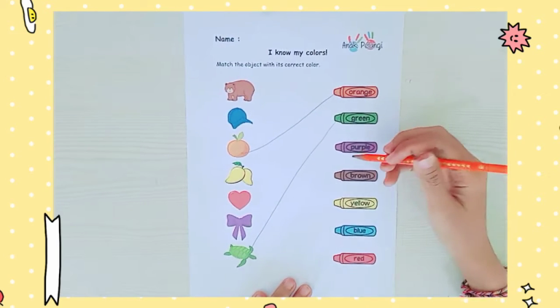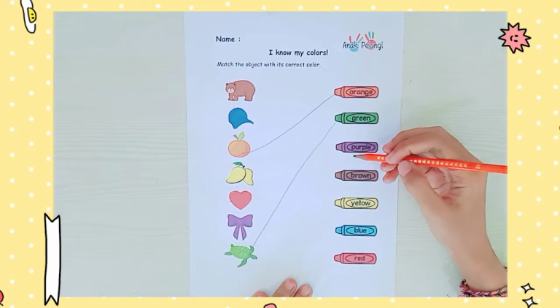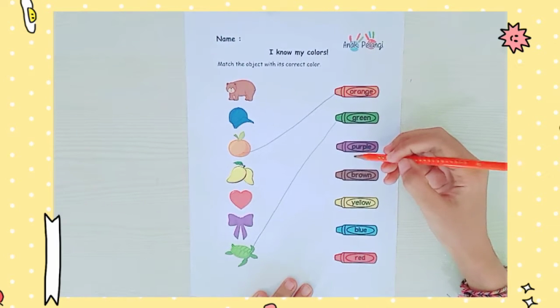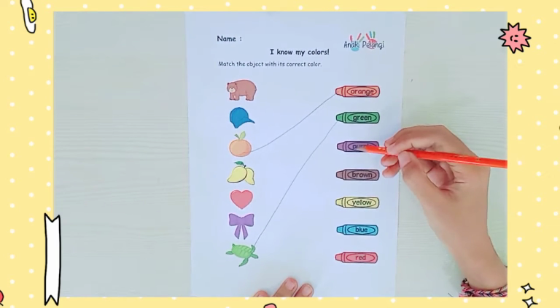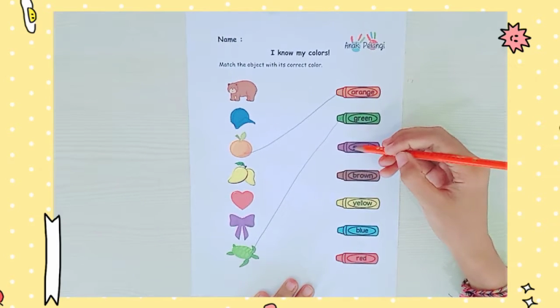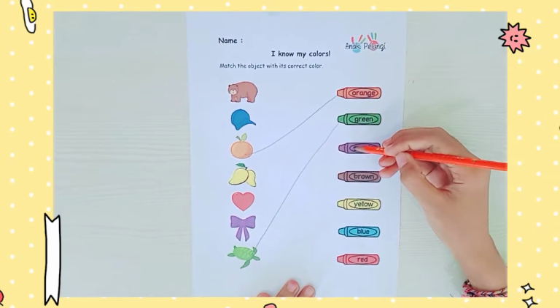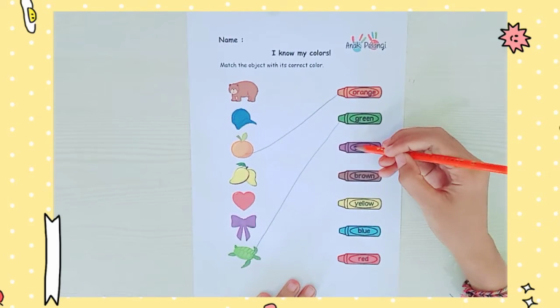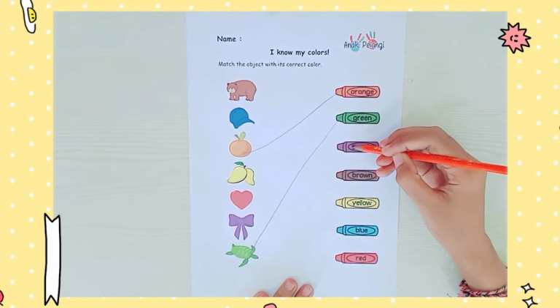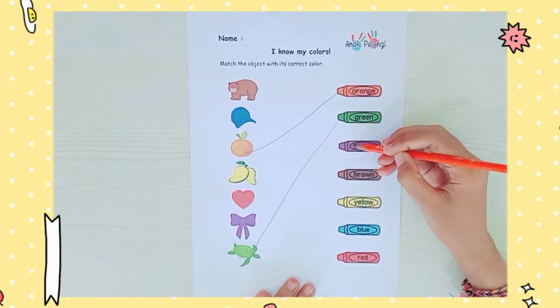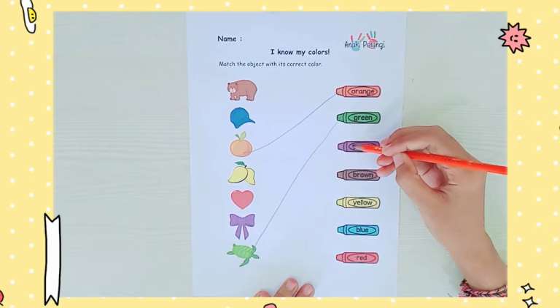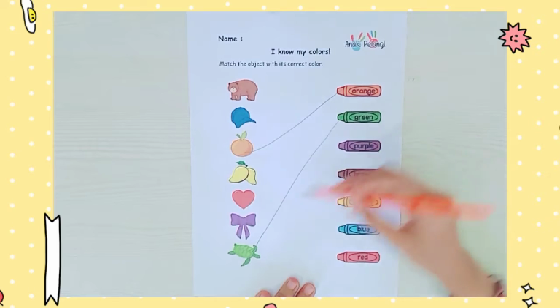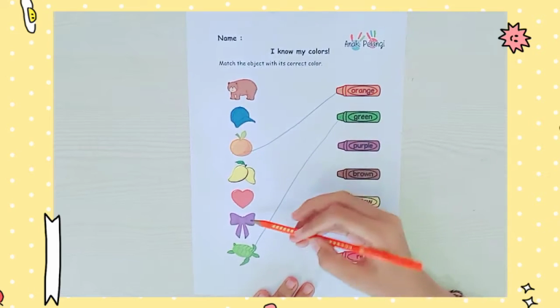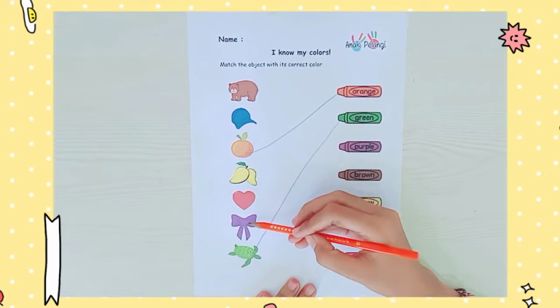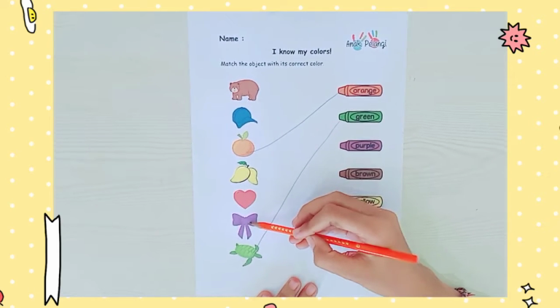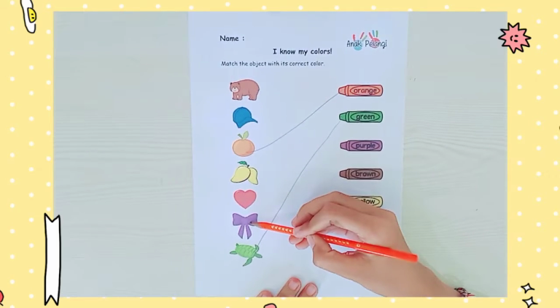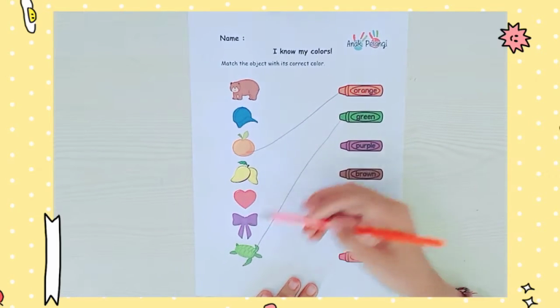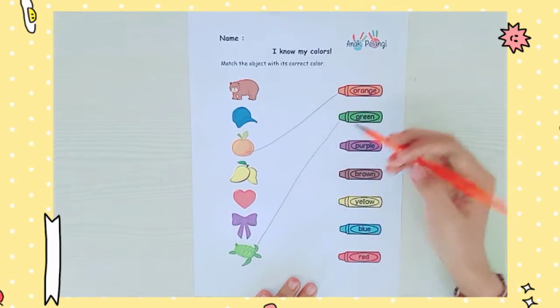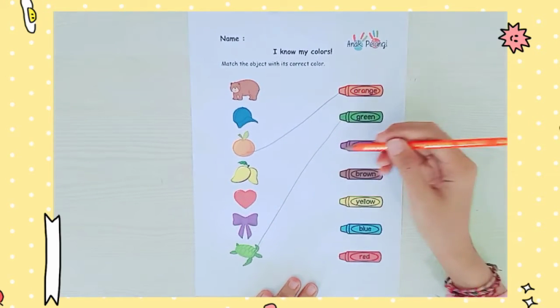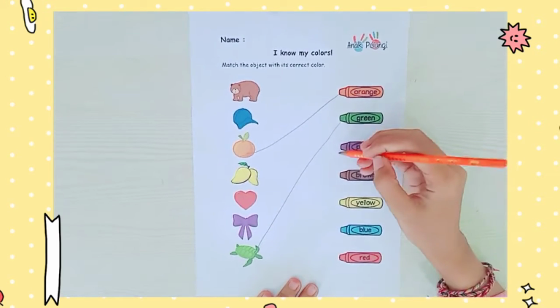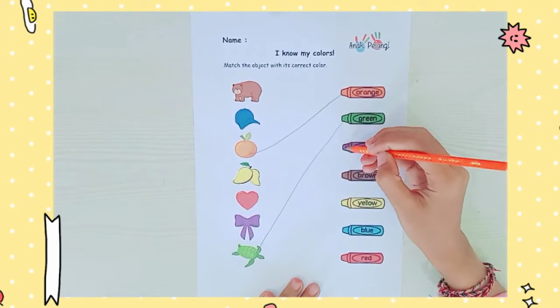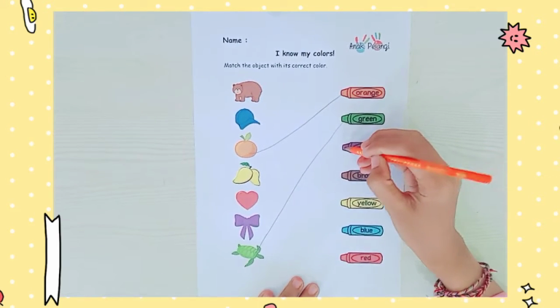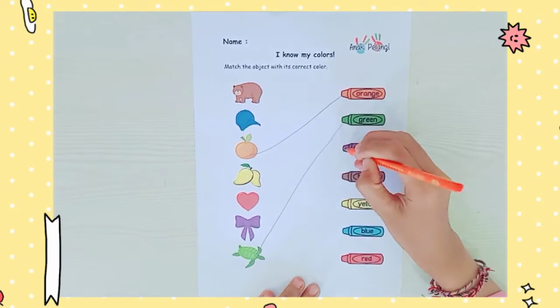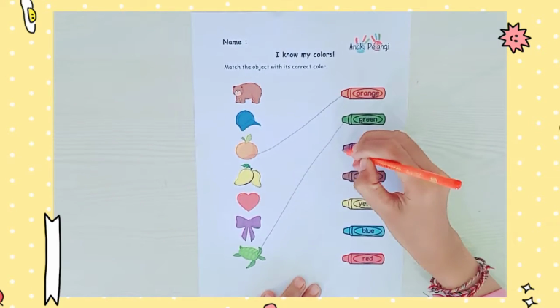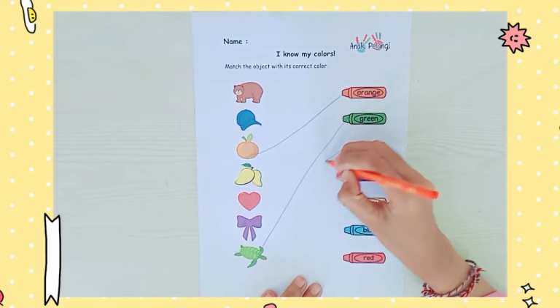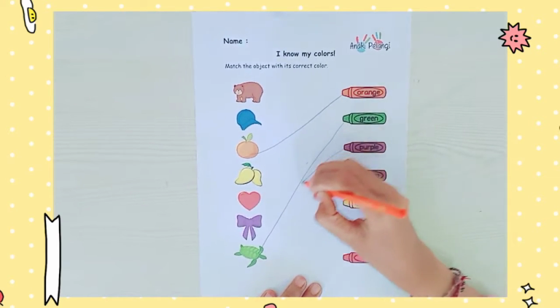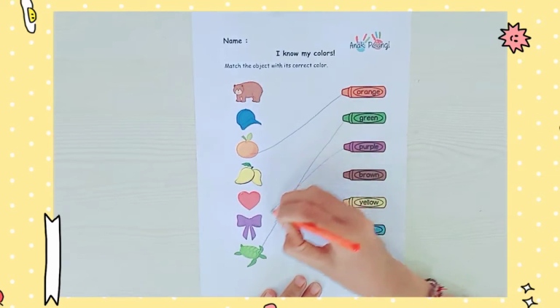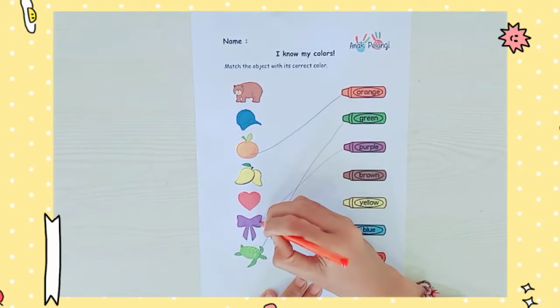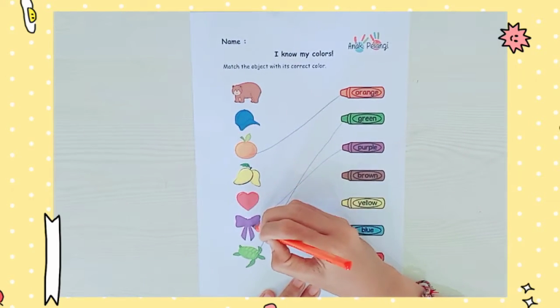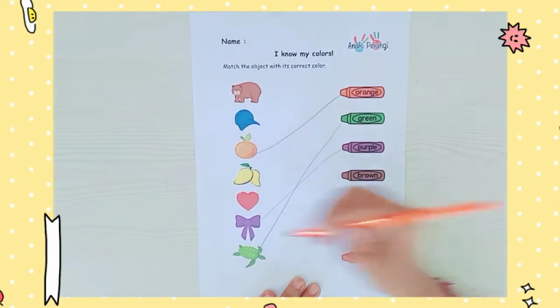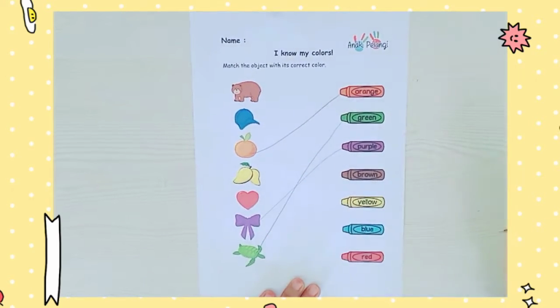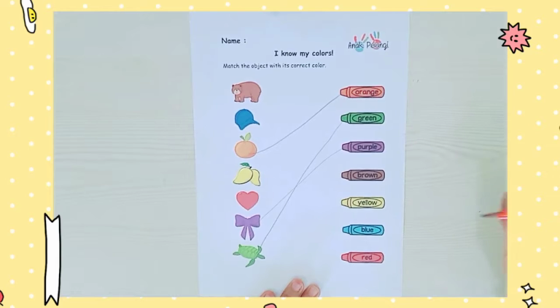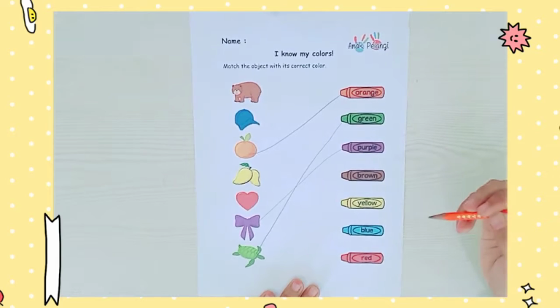Next, purple. The ribbon has a purple color. Let's make a line. Okay.